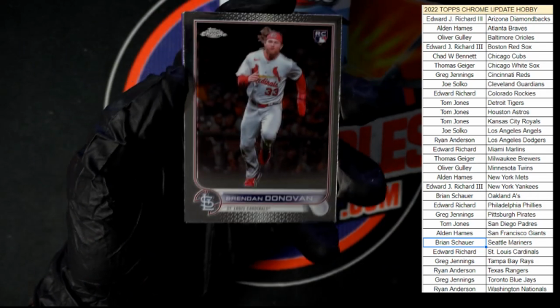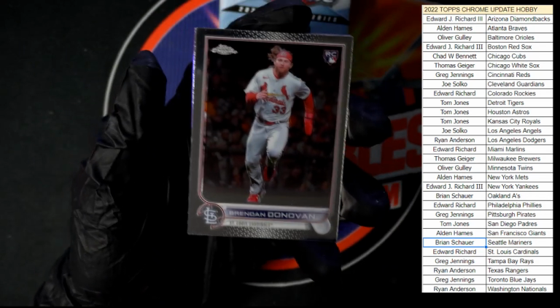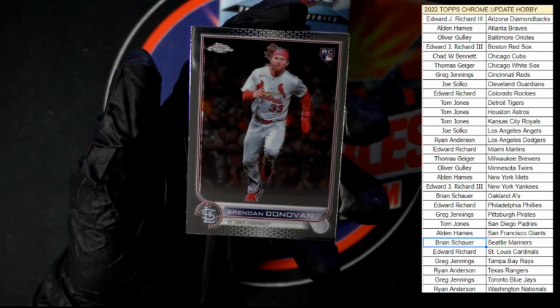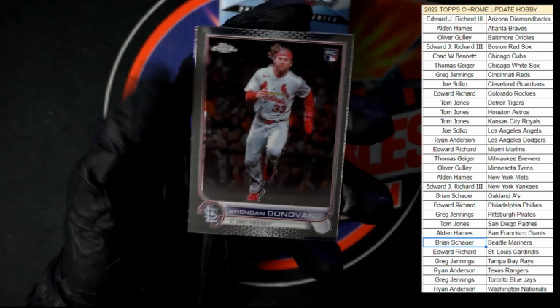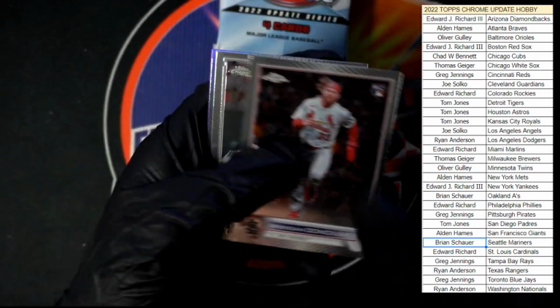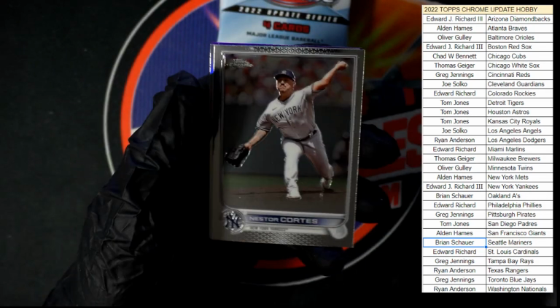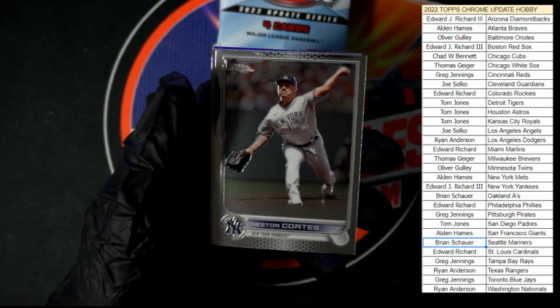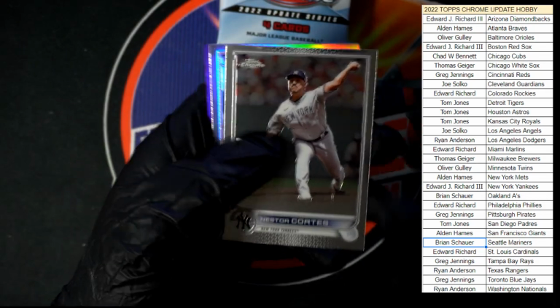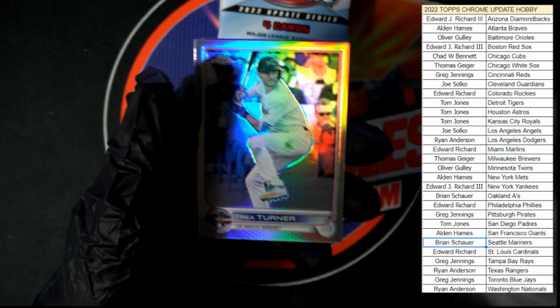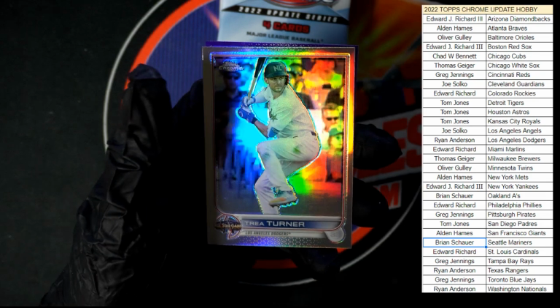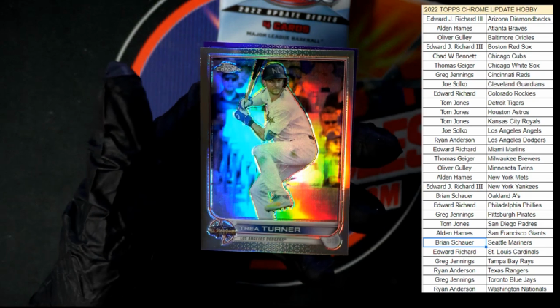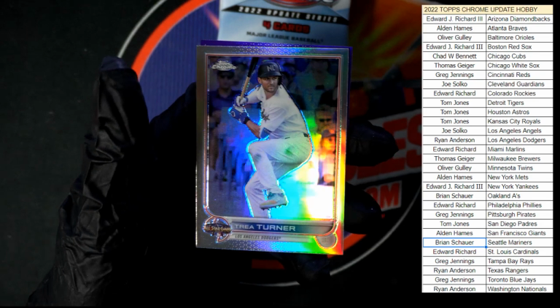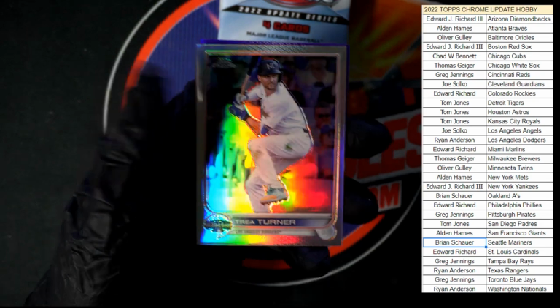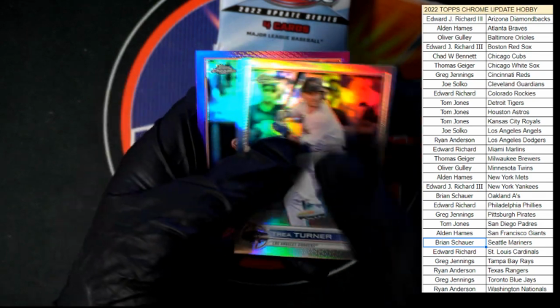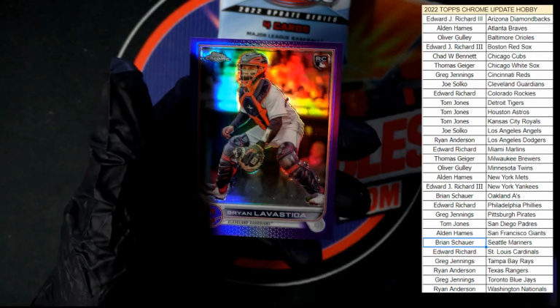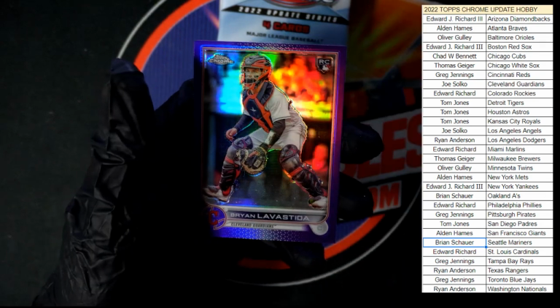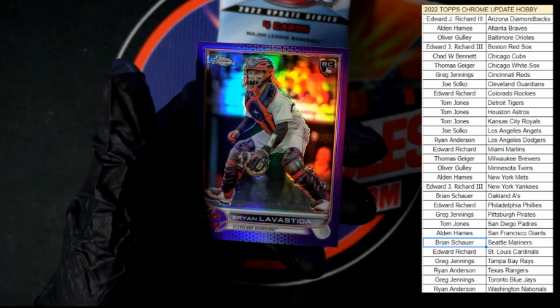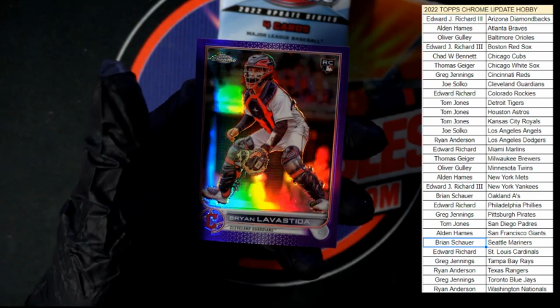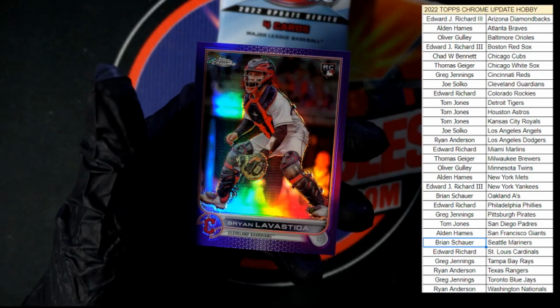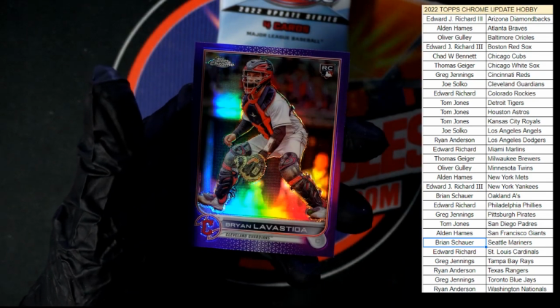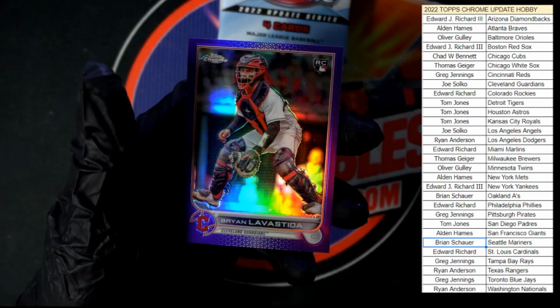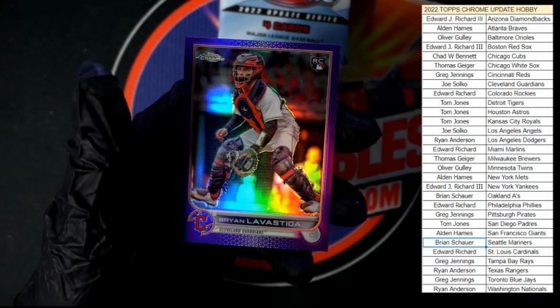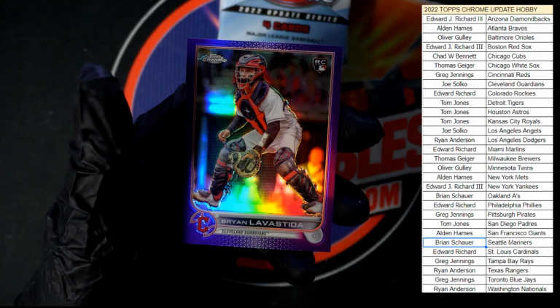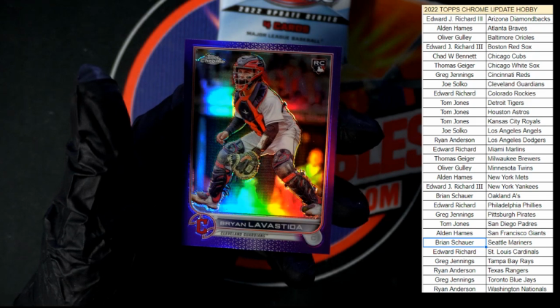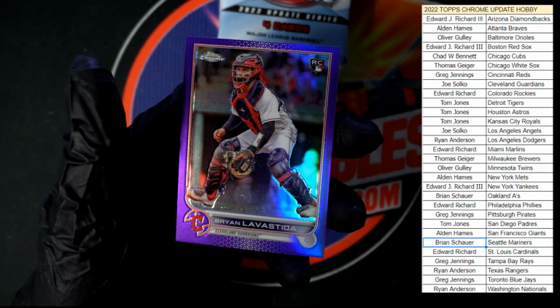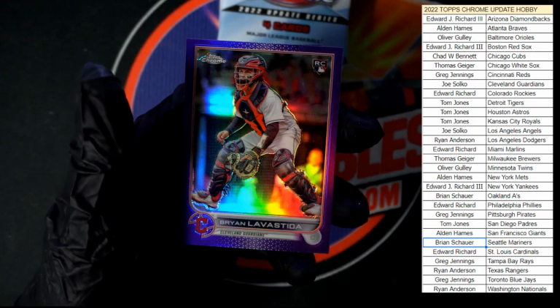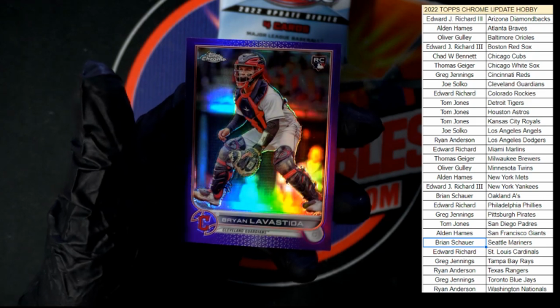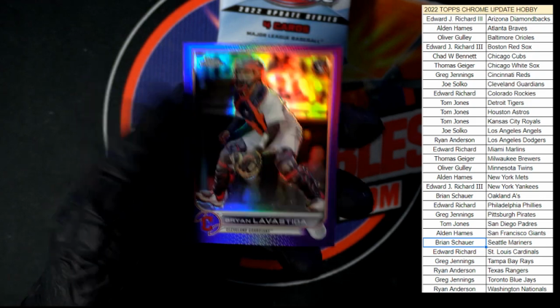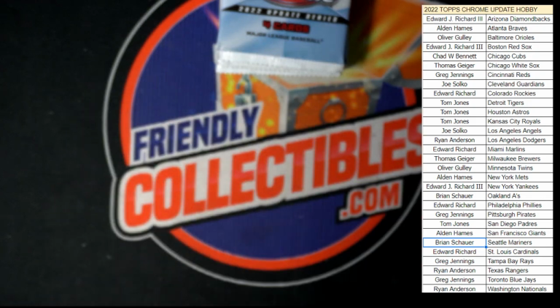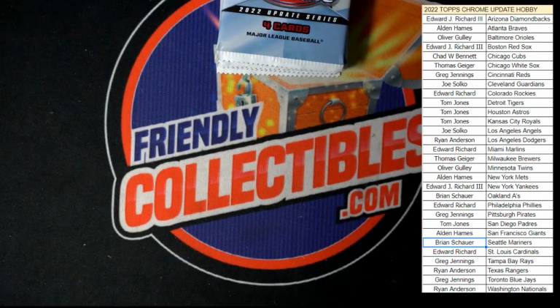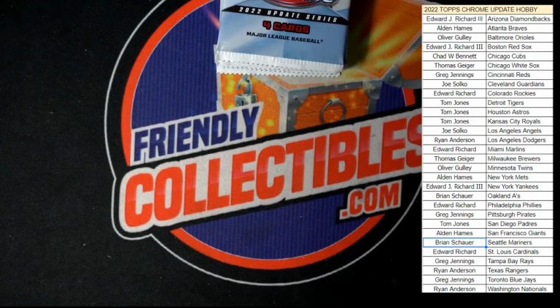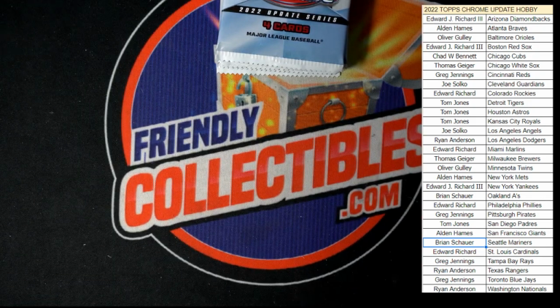We got Donovan, Cortez, Tray Turner refractor, all-star, and La Vestida for the Guardians in purple — going to Joe S.